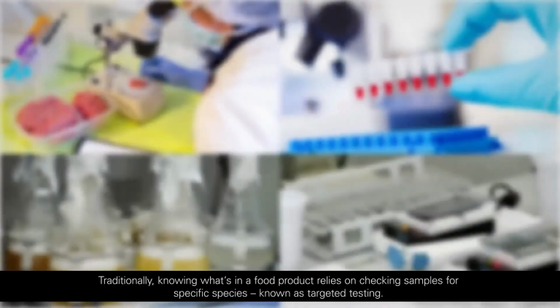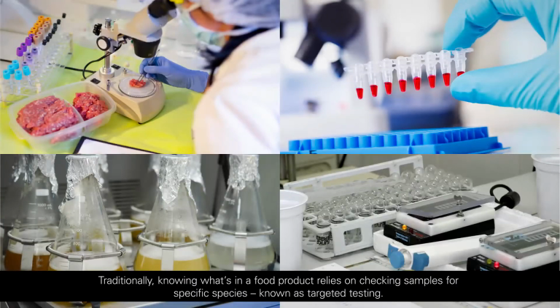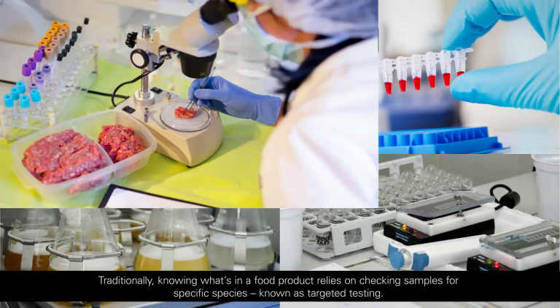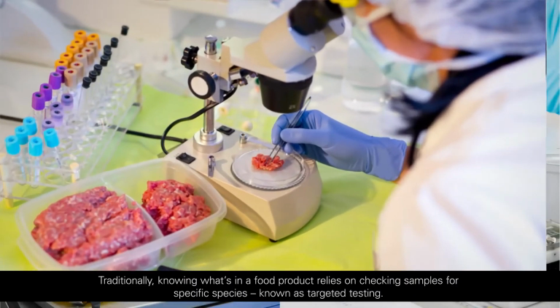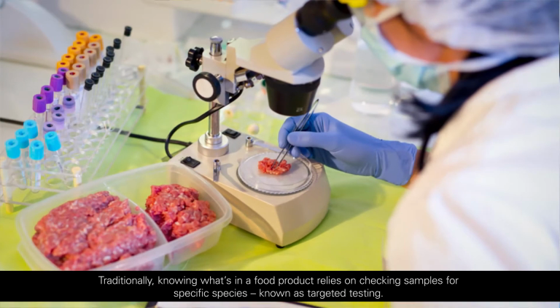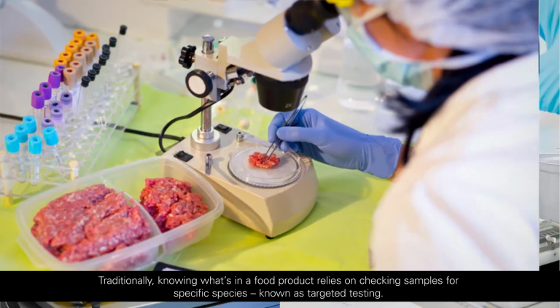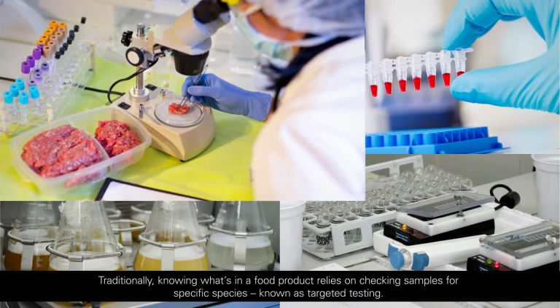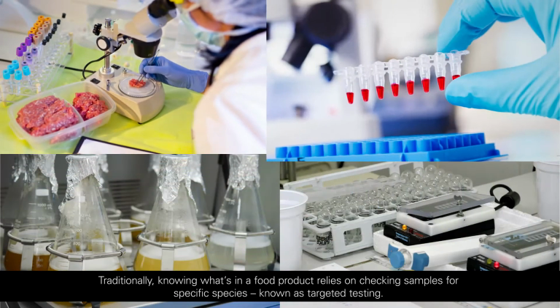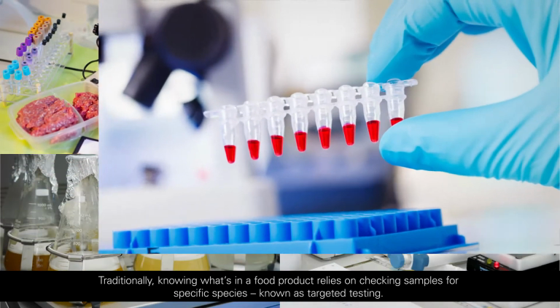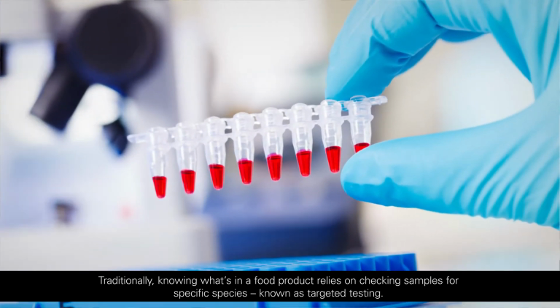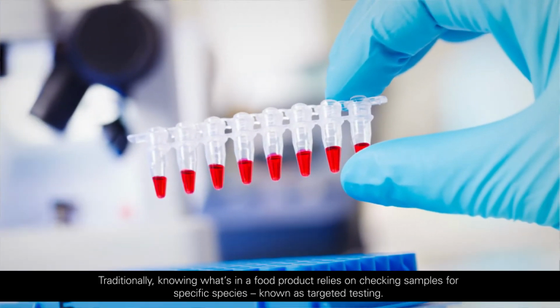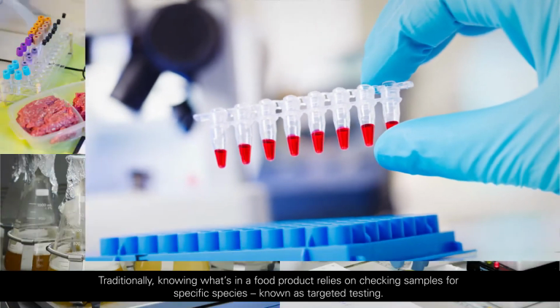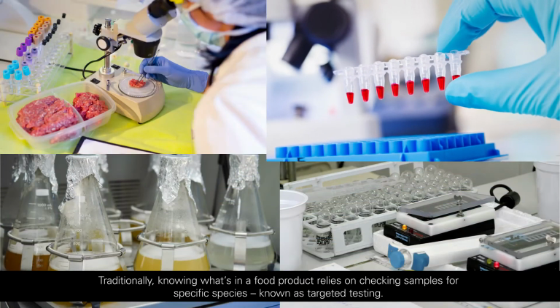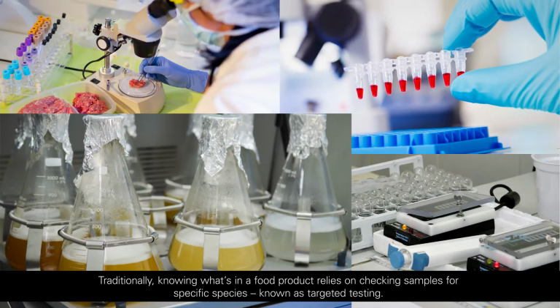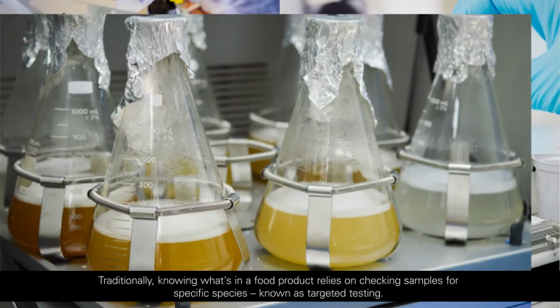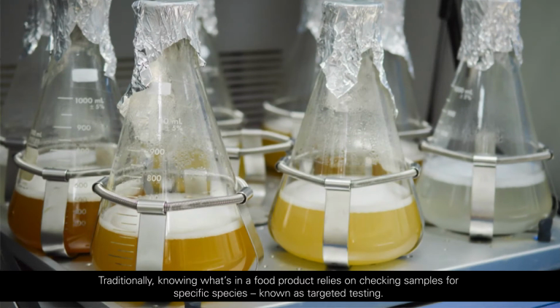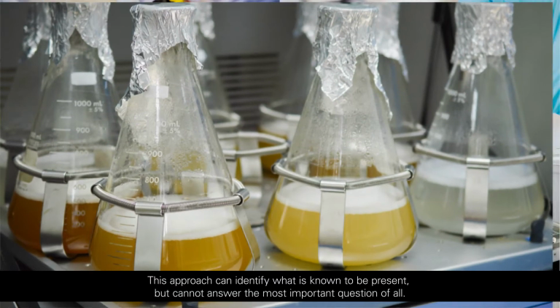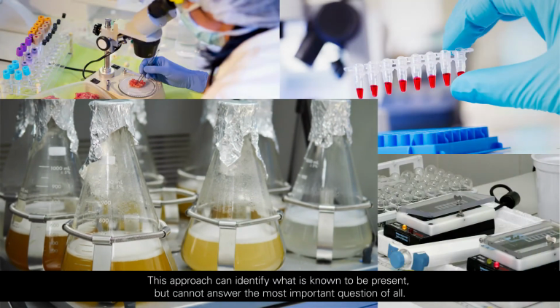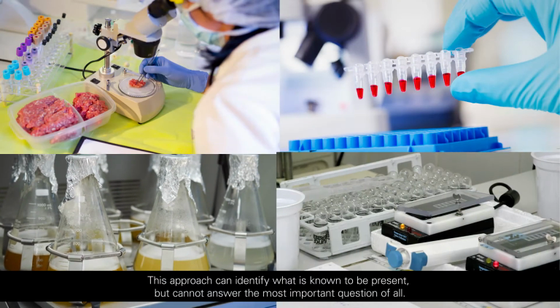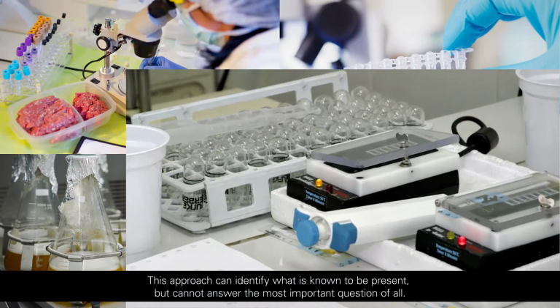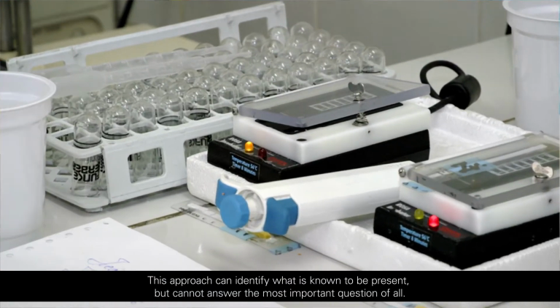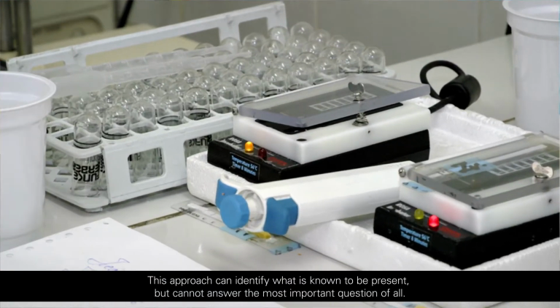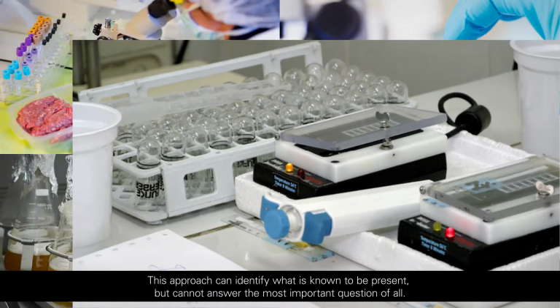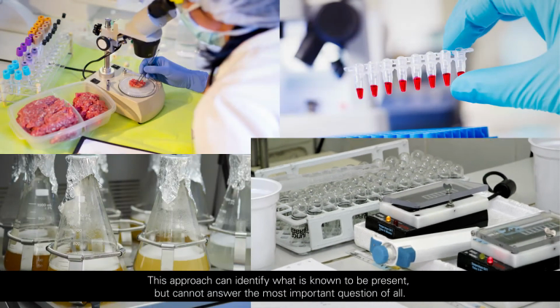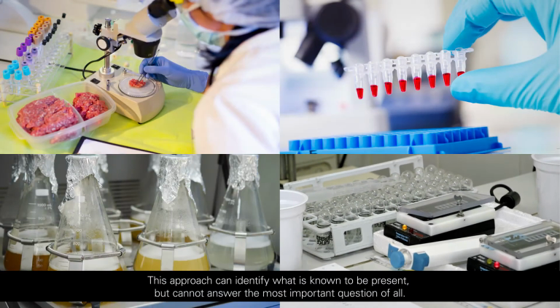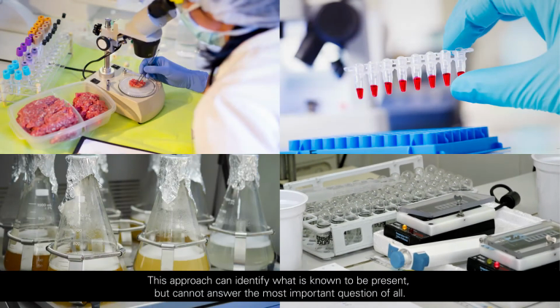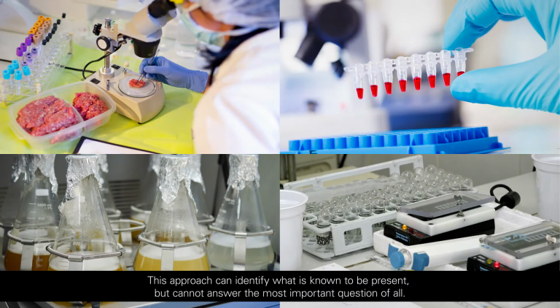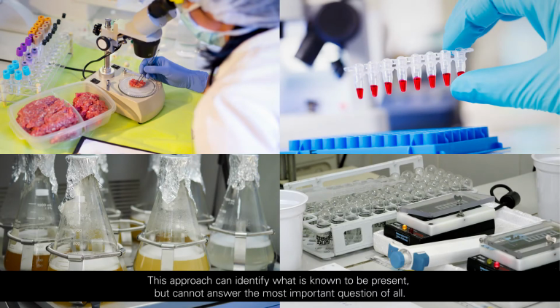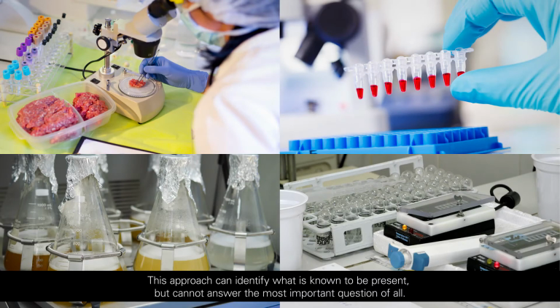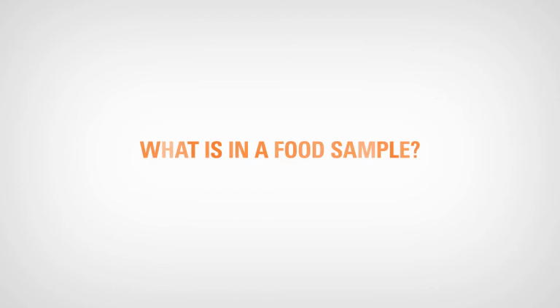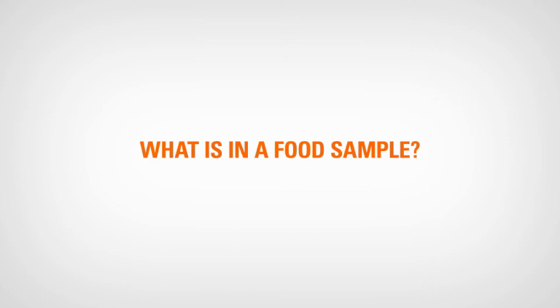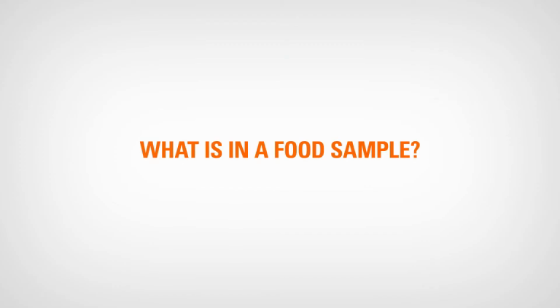Traditionally, knowing what's in a food product relies on checking samples for specific species, known as targeted testing. This approach can identify what is known to be present, but cannot answer the most important question of all: what is in a food sample?